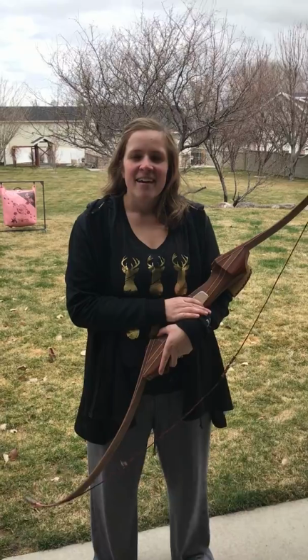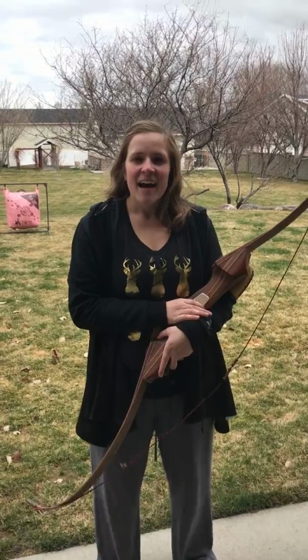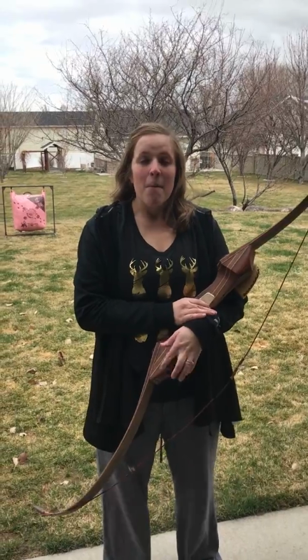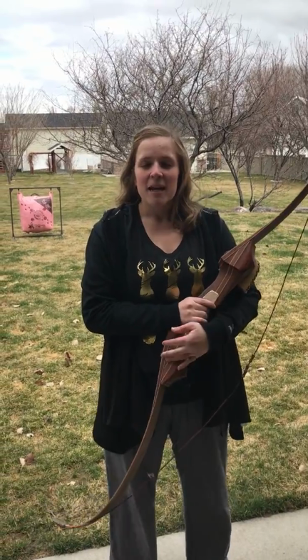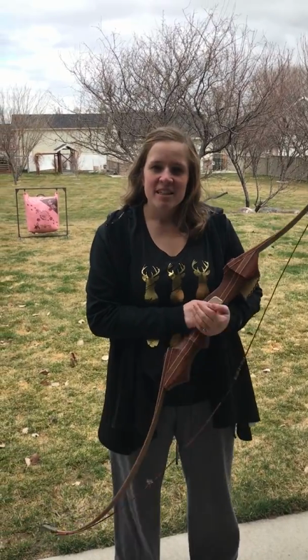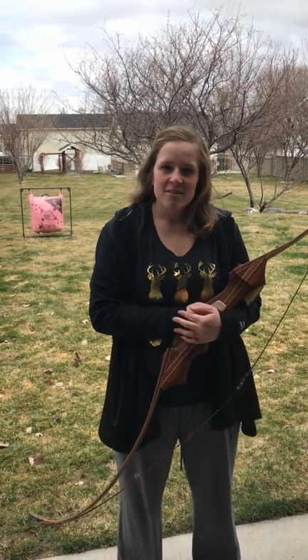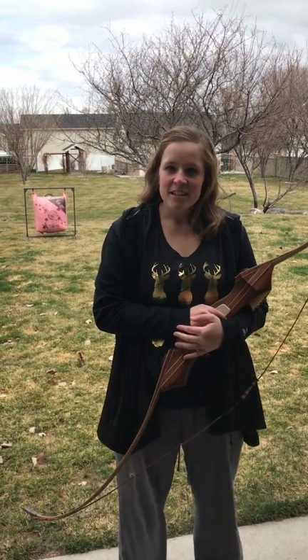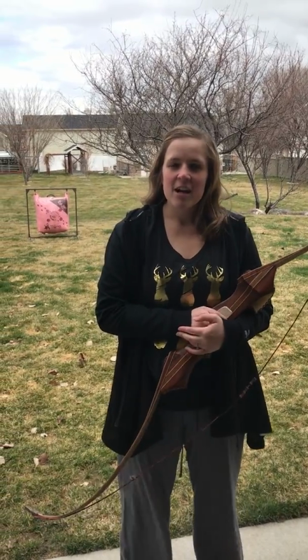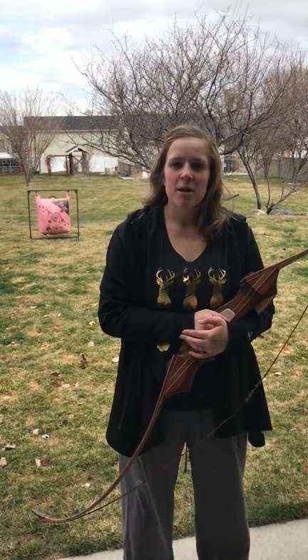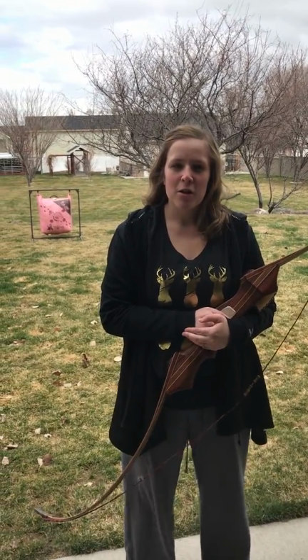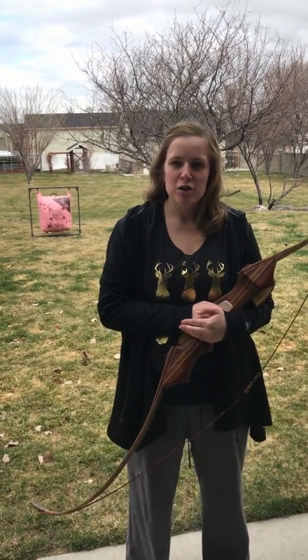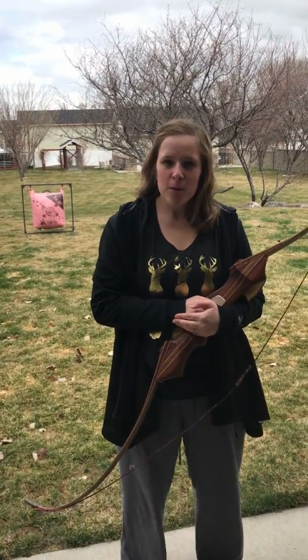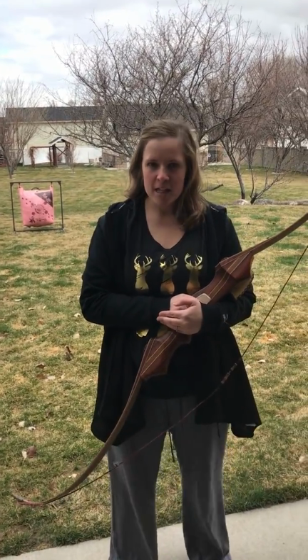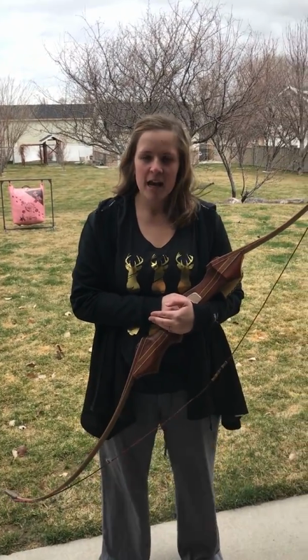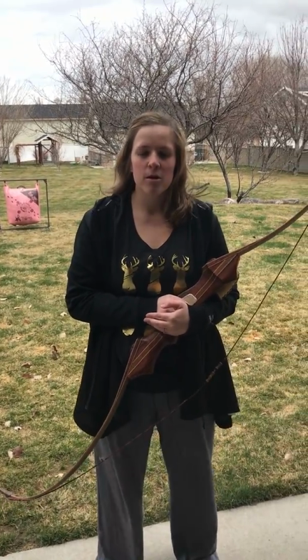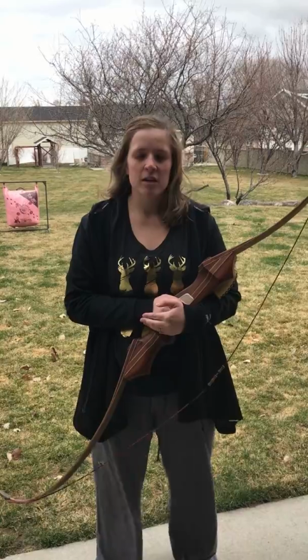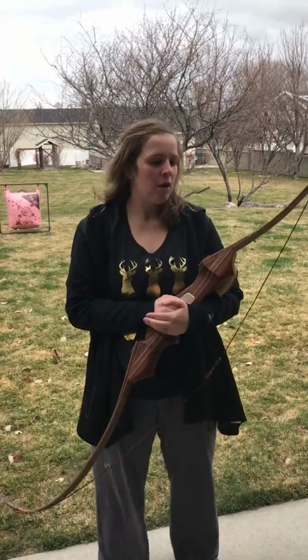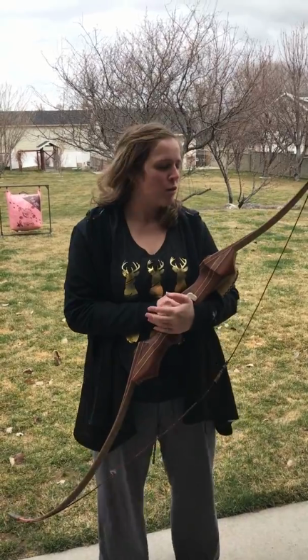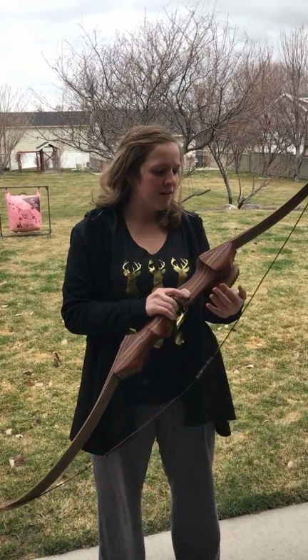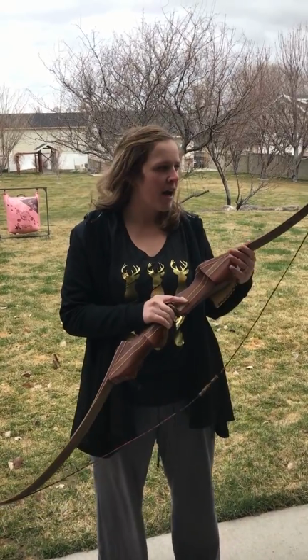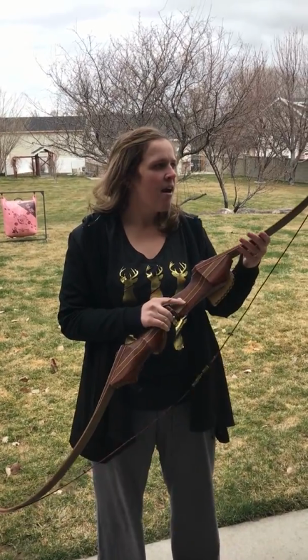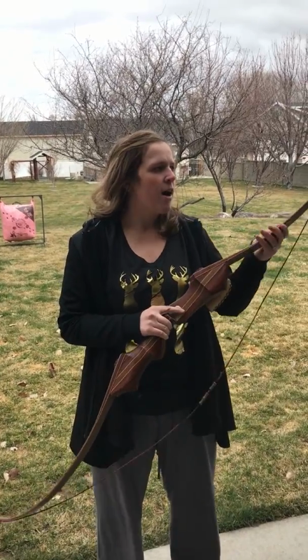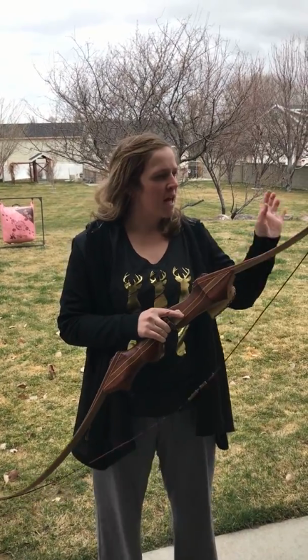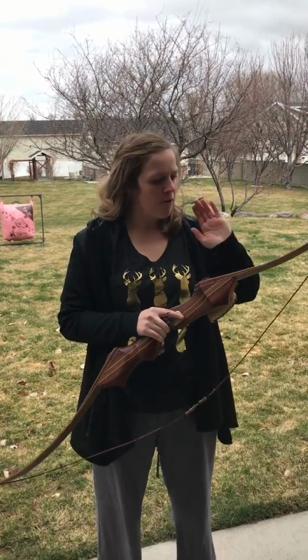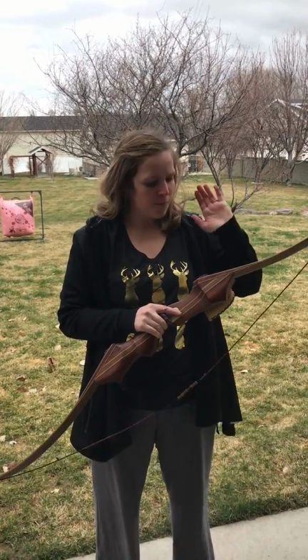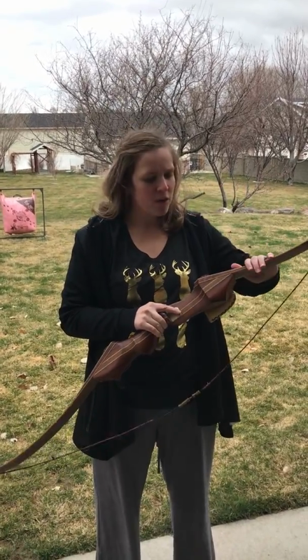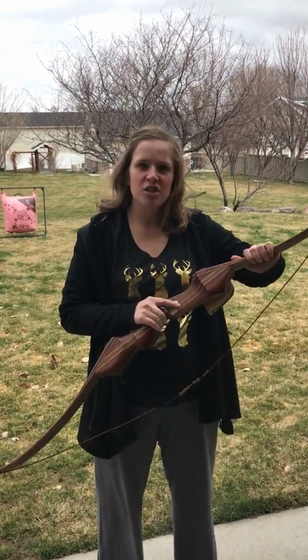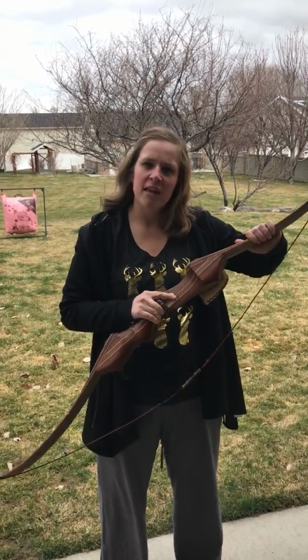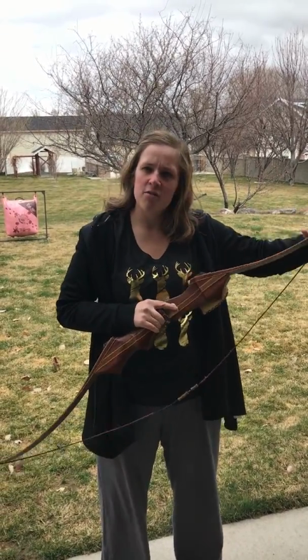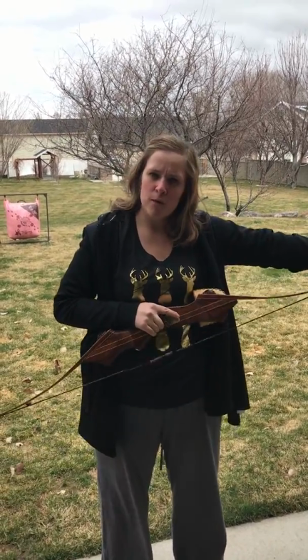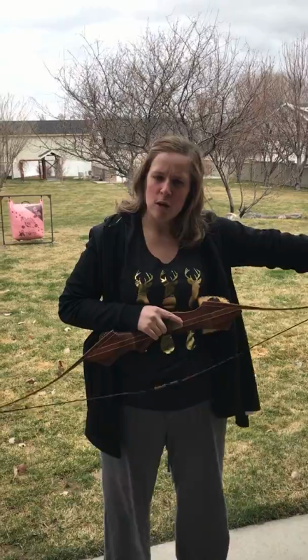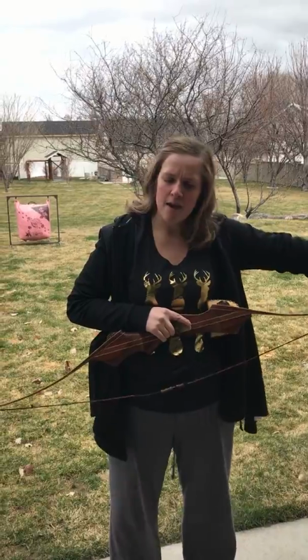Hi, my name is Sierra Receiver and I'm going to show you how to shoot a bow today. I'm also going to tell you how to identify the type of poundage and length of a bow that you have.